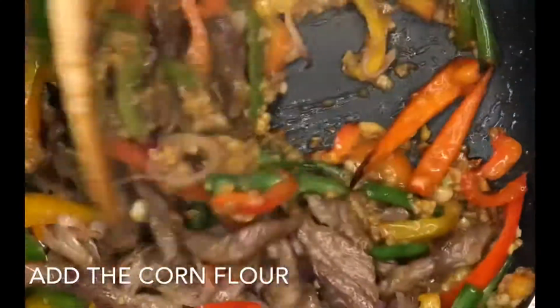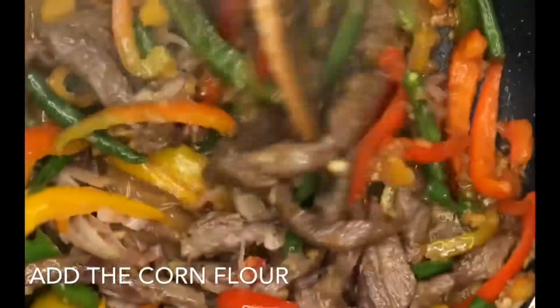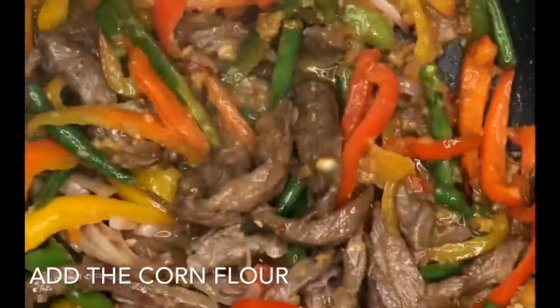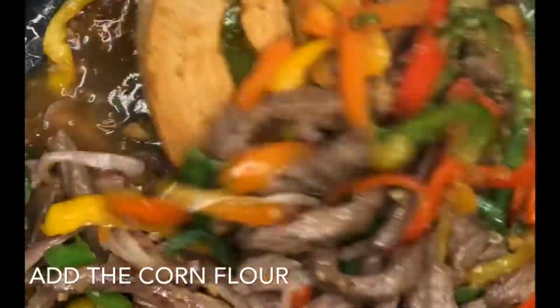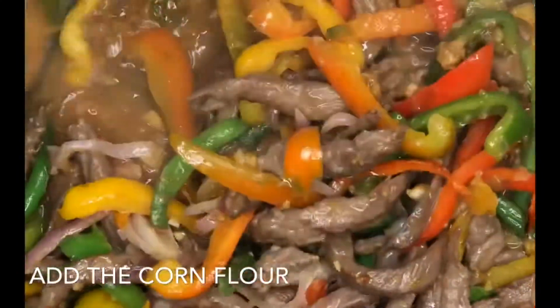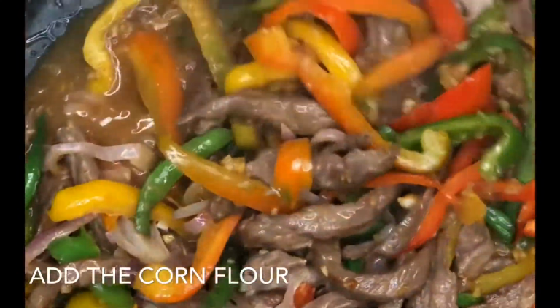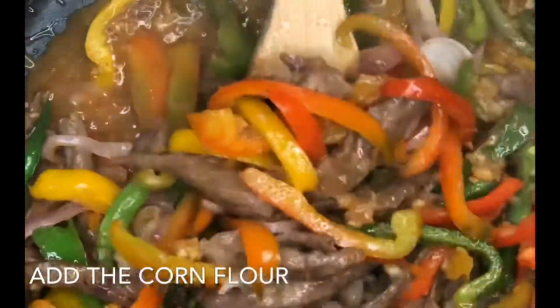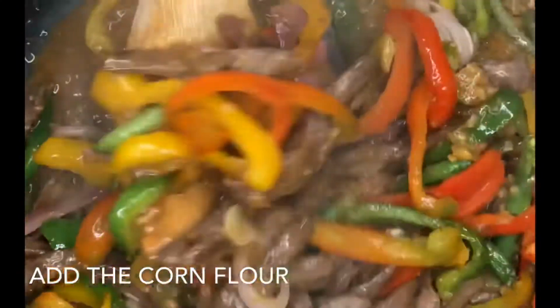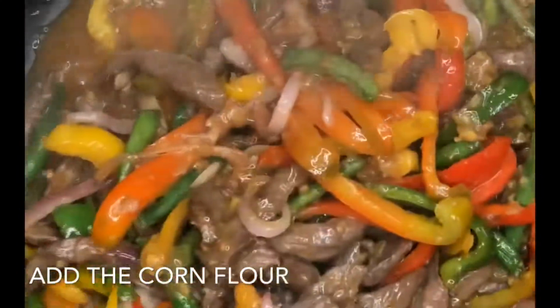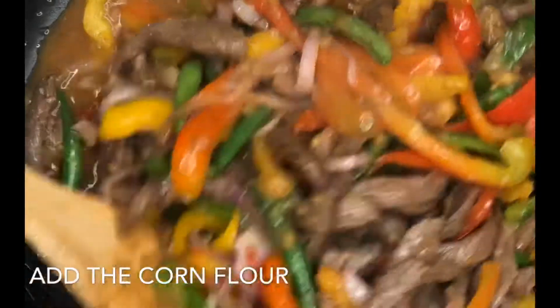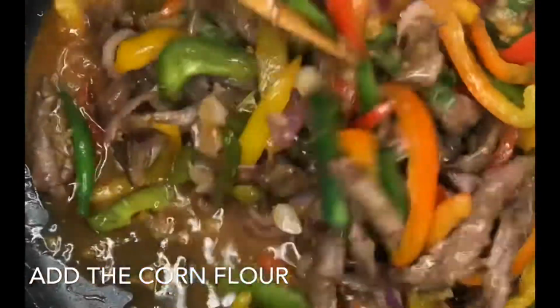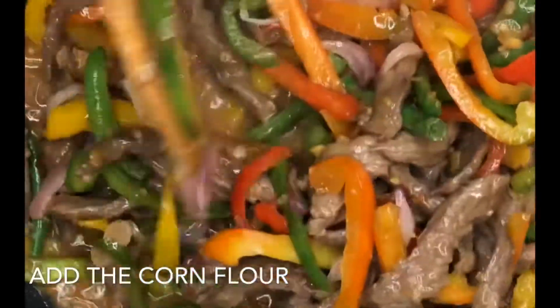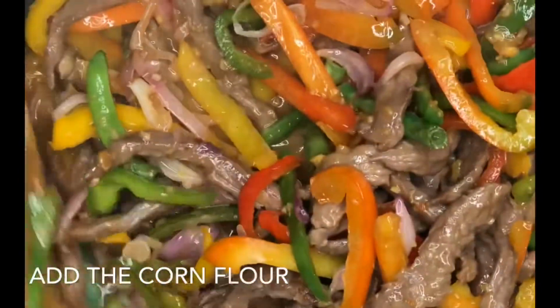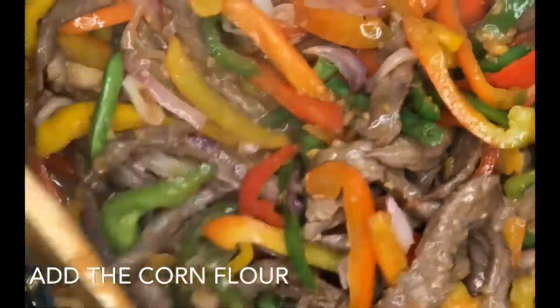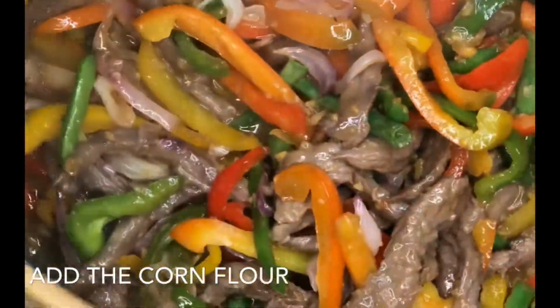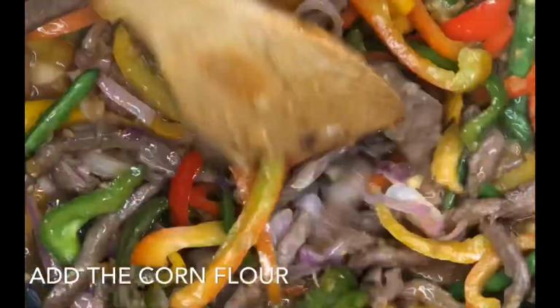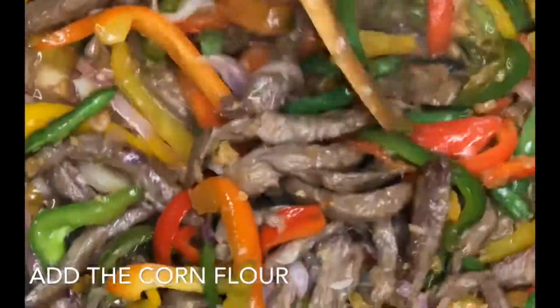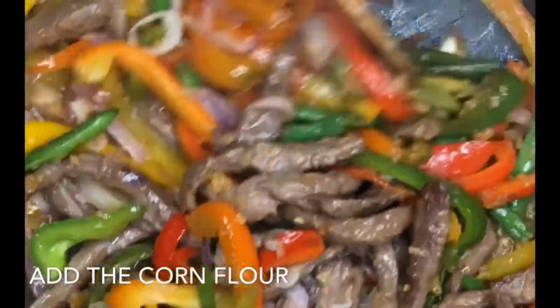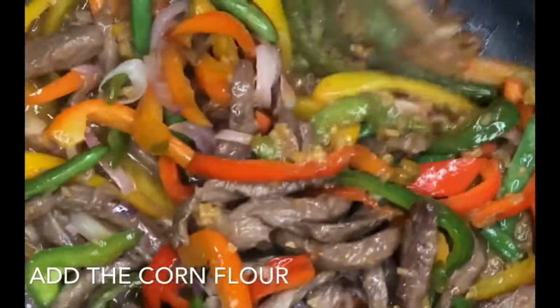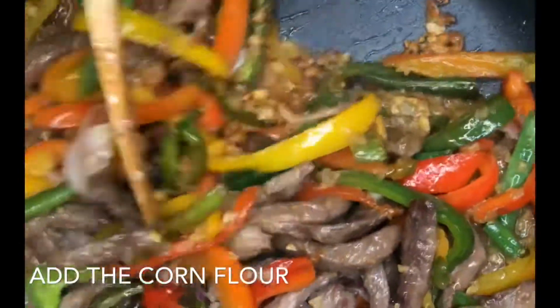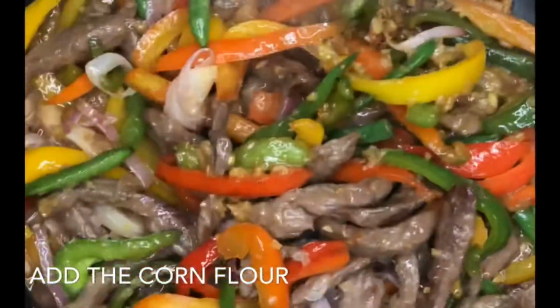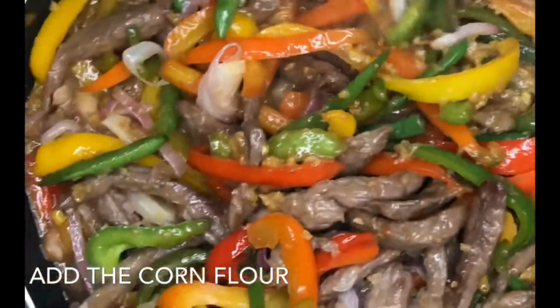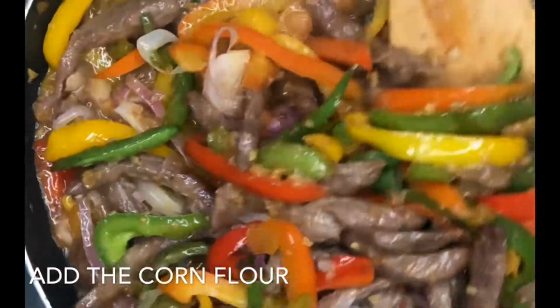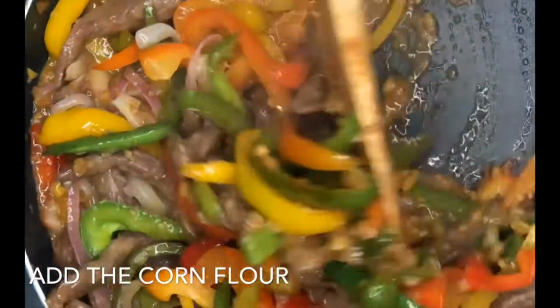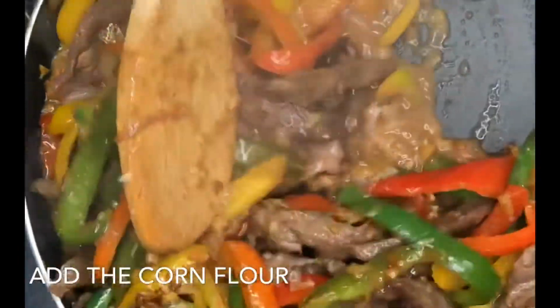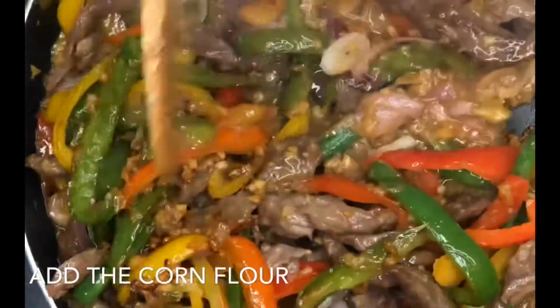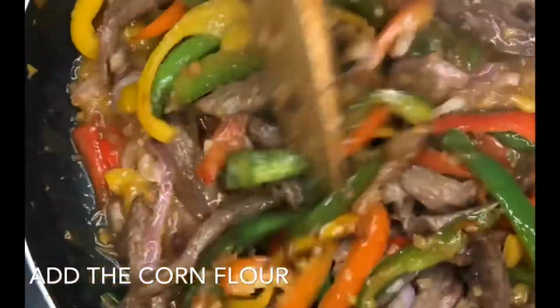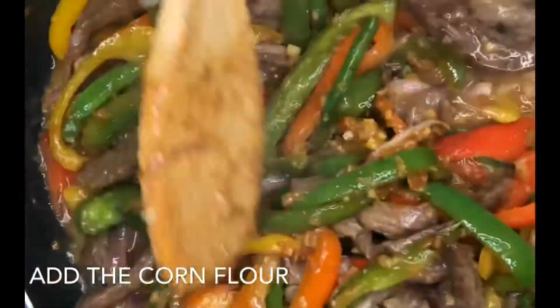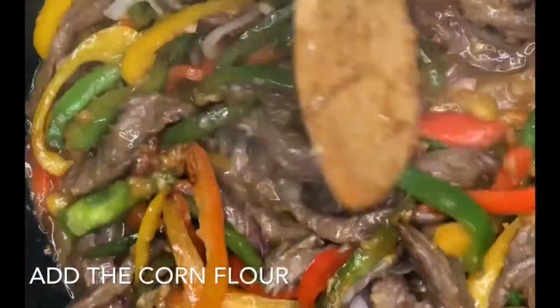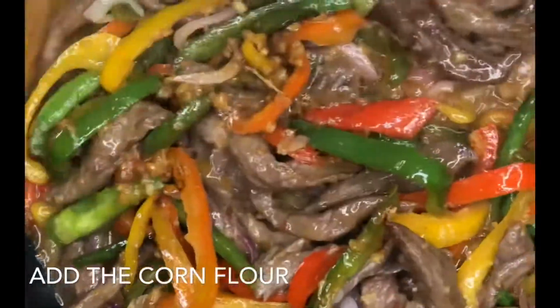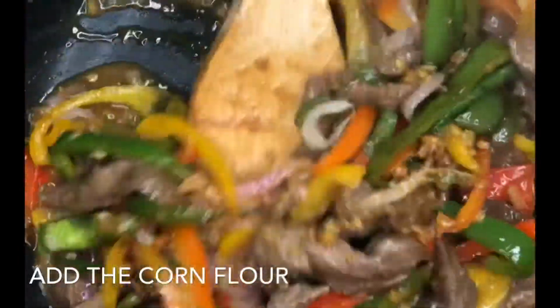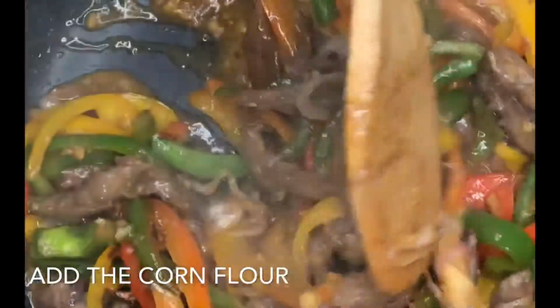At this point you can see that the sauce is thickening up and it has a little bit of flavor — a bit of gravy — but that's how I like my sauce, and trust me it's actually very, very nice.